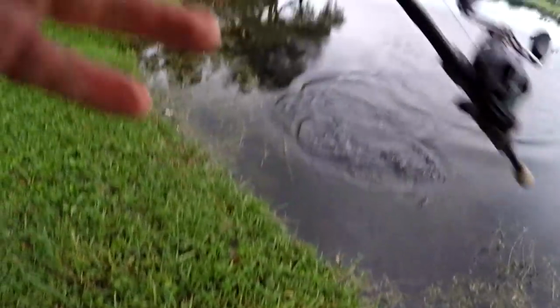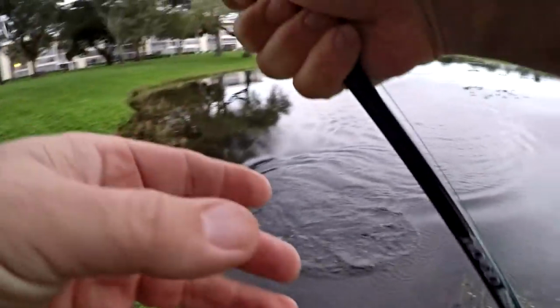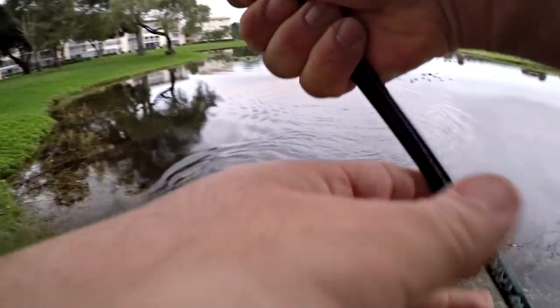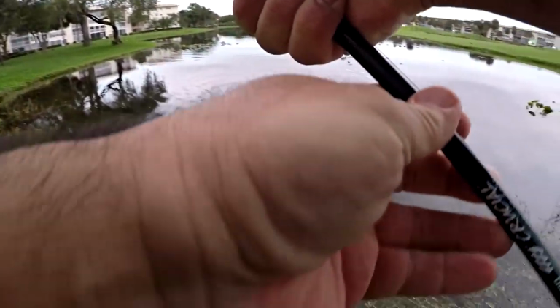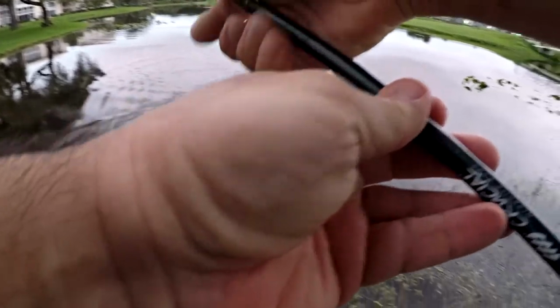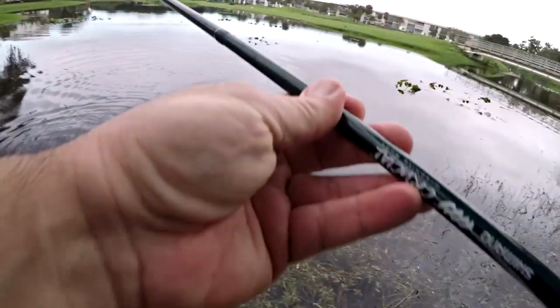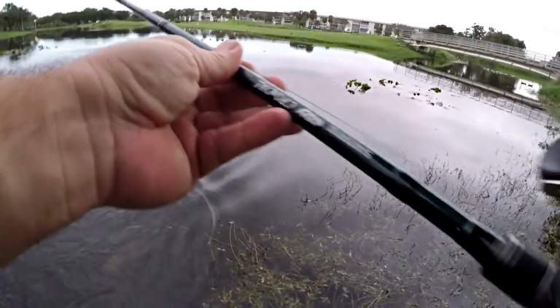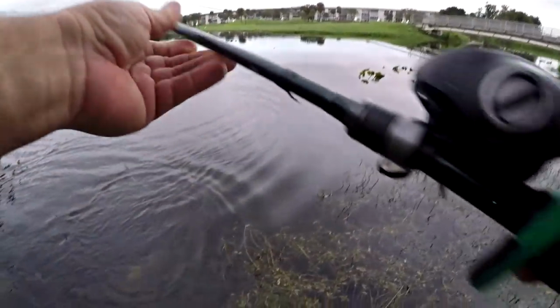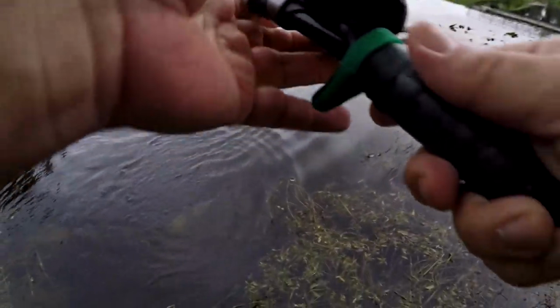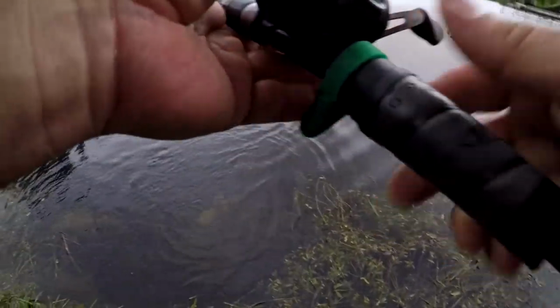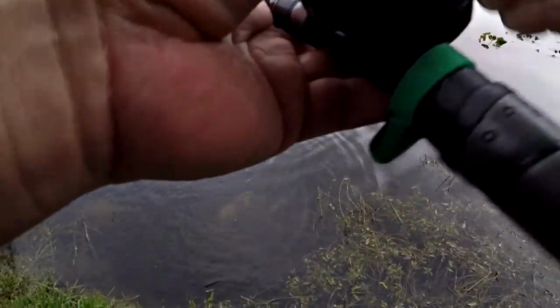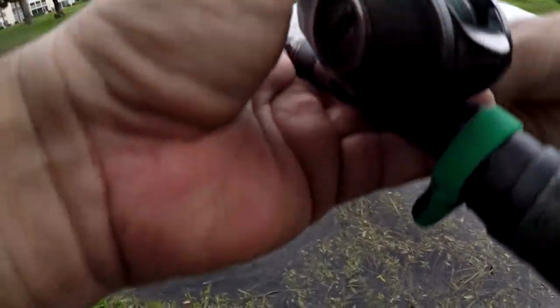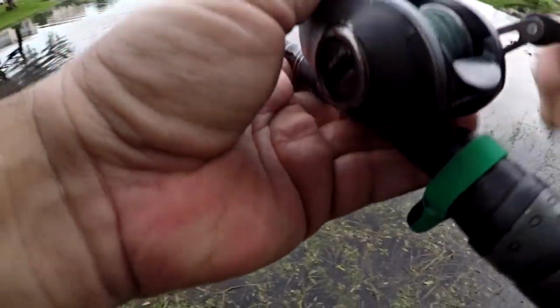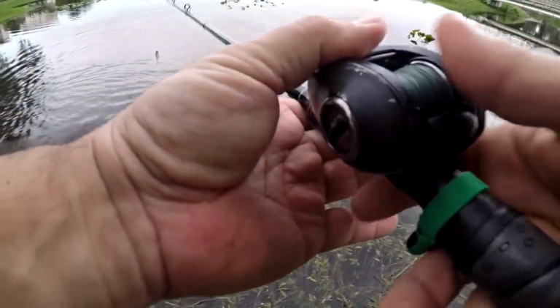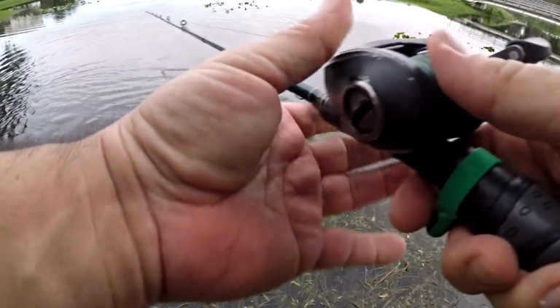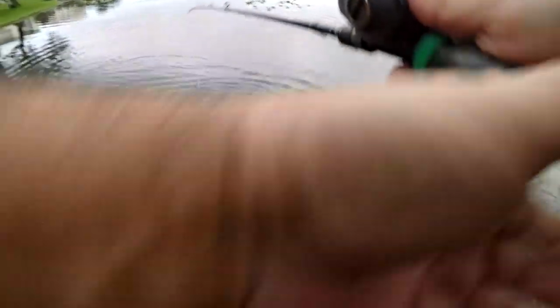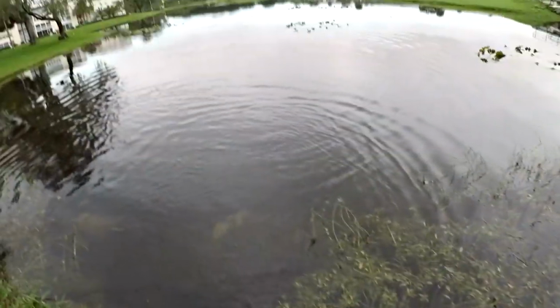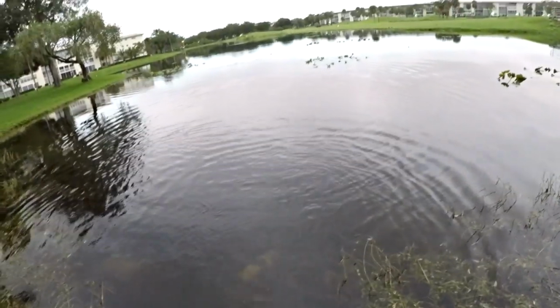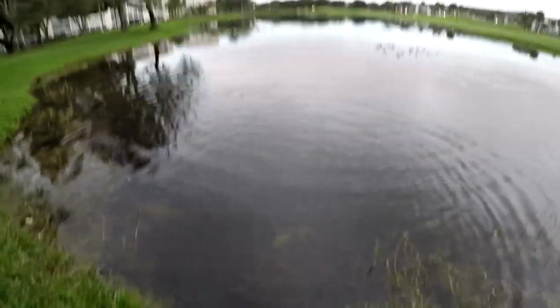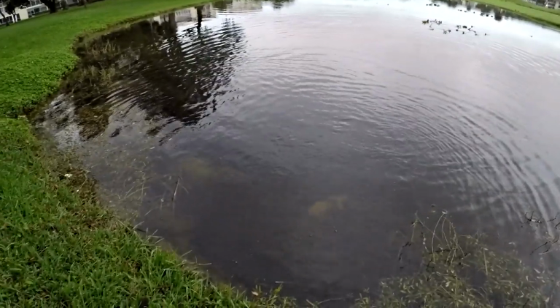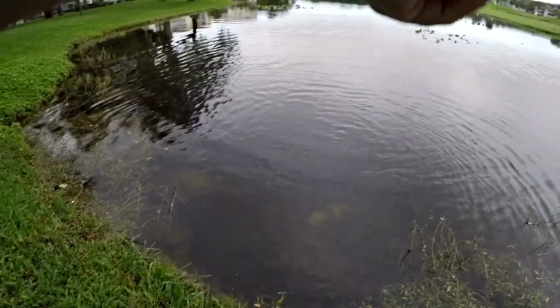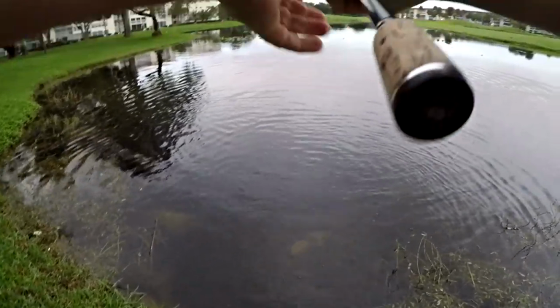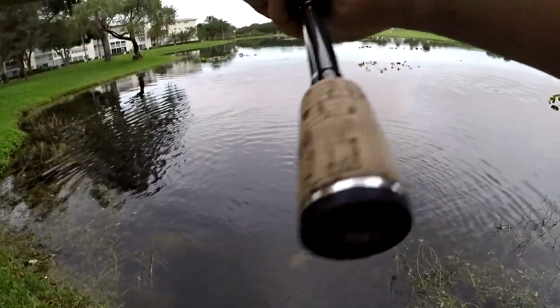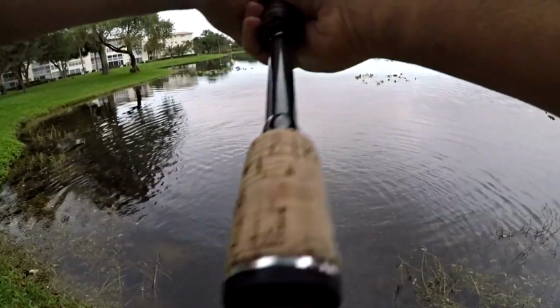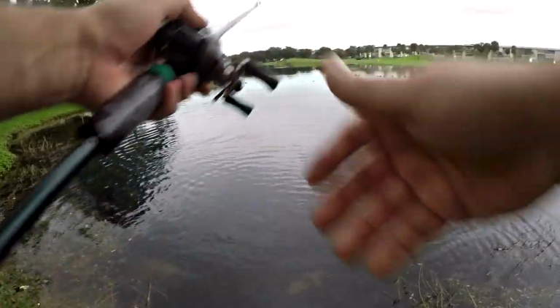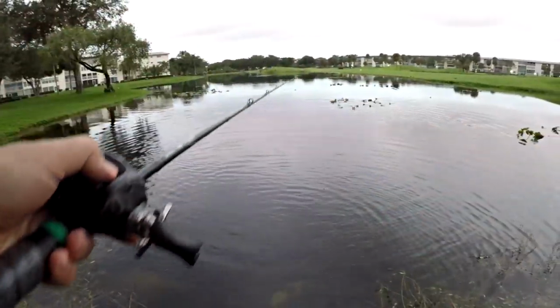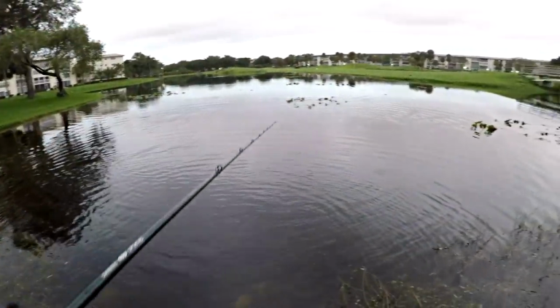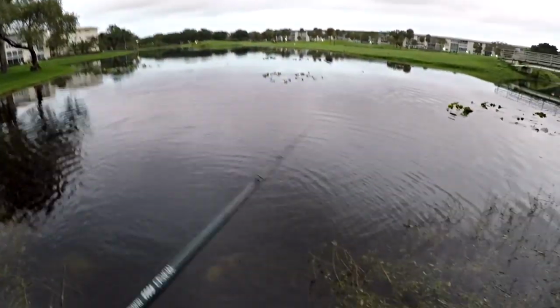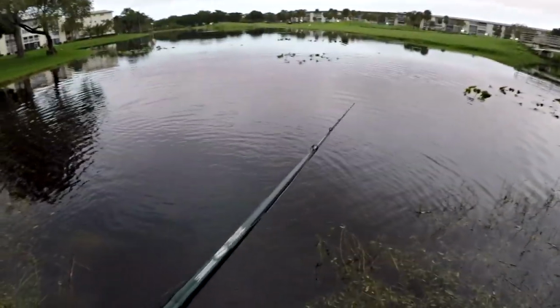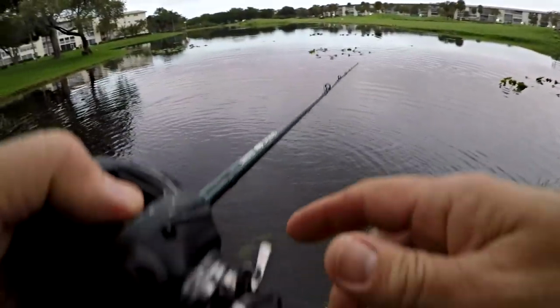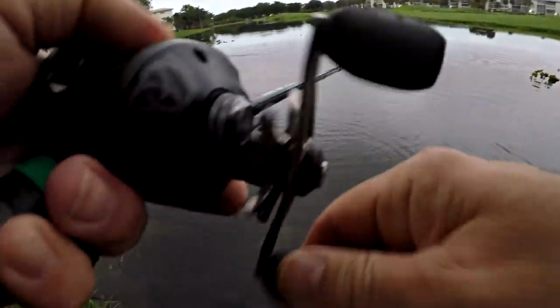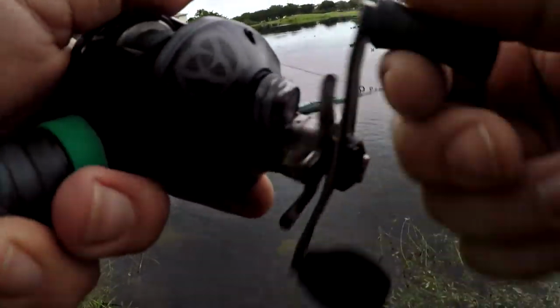He gets off. Topwater, guys — how cool is that in Florida? I'm not disappointed at all losing the fish because all I care about is the bite and a little tug of the line. Let's see if we can pull one in and actually show it to you.